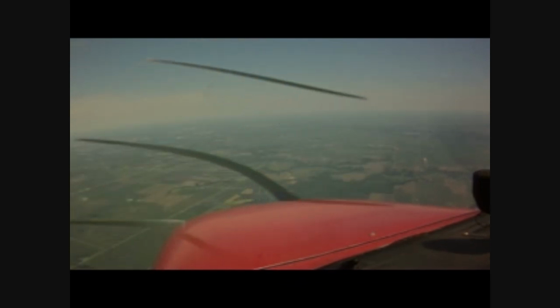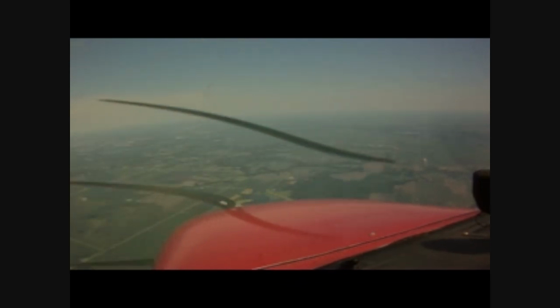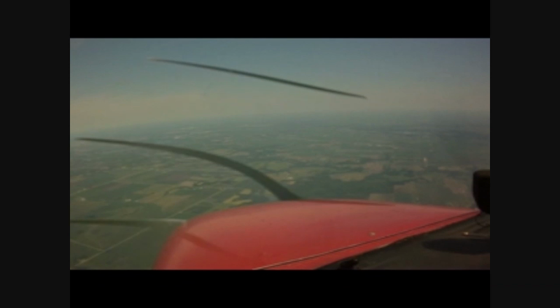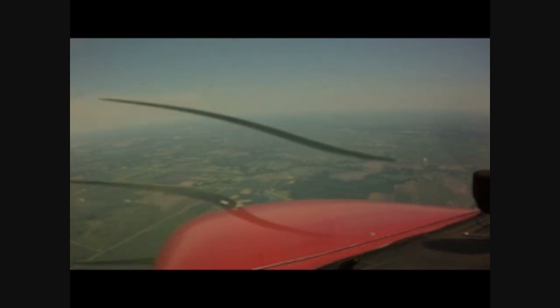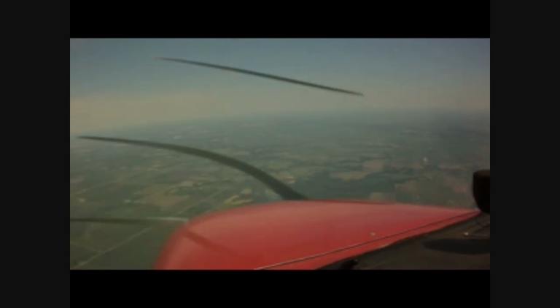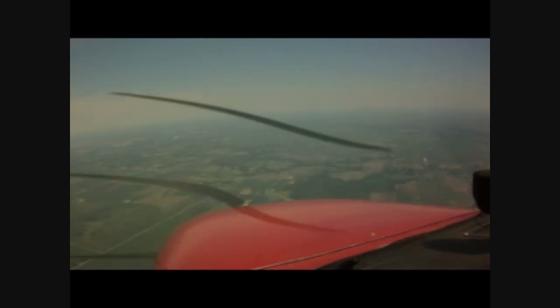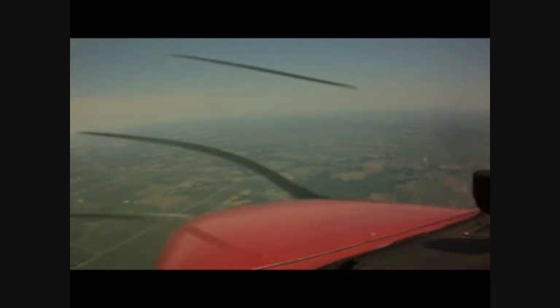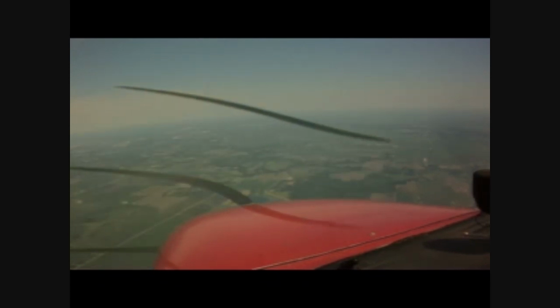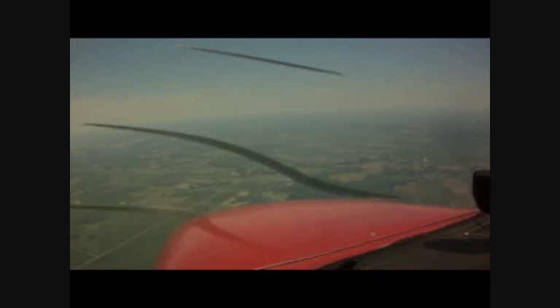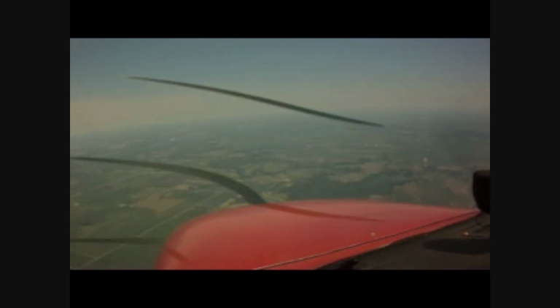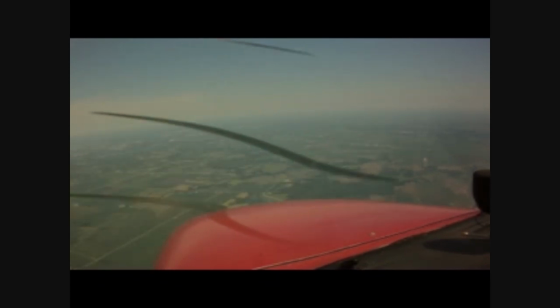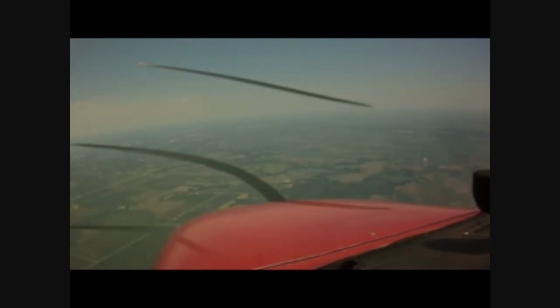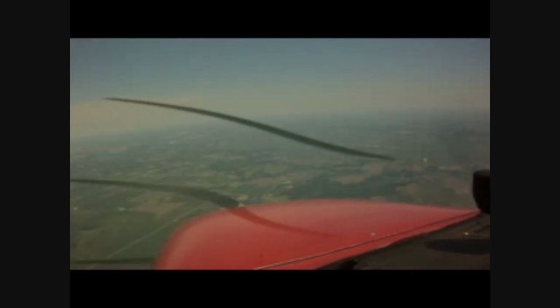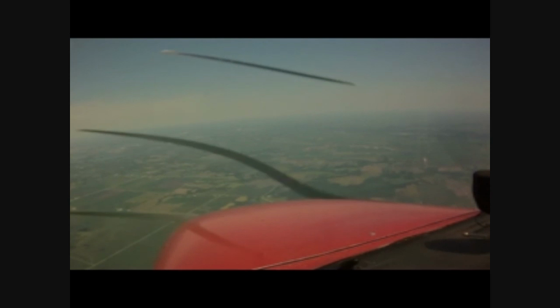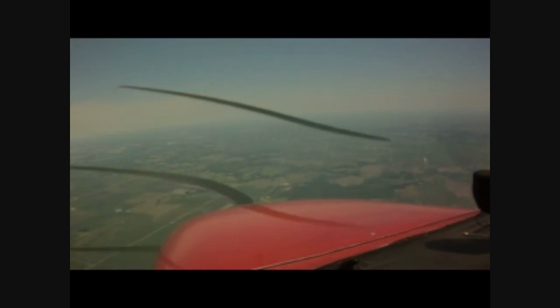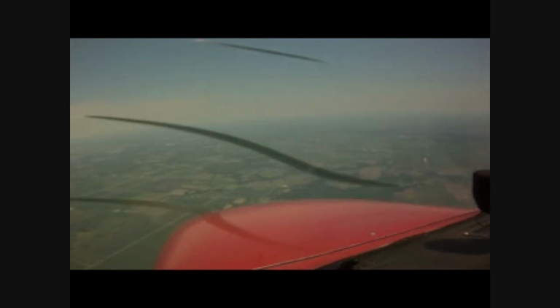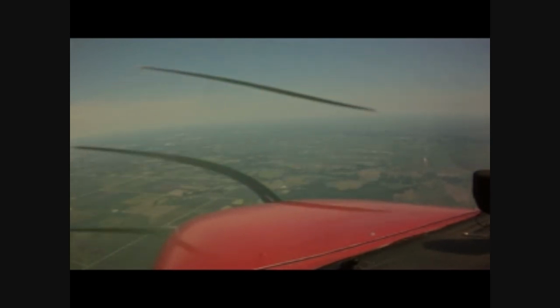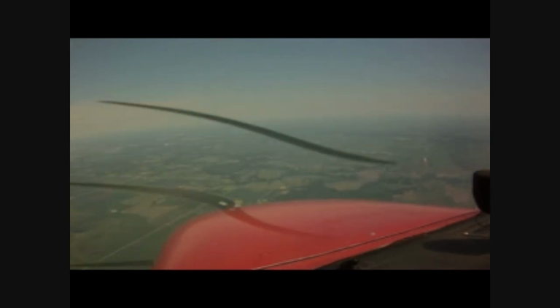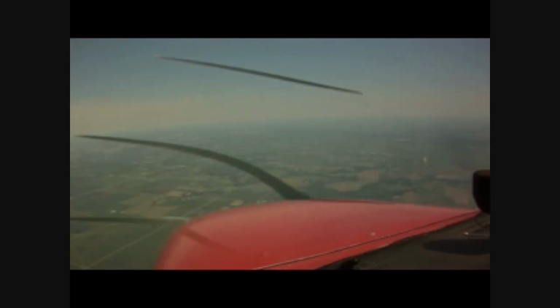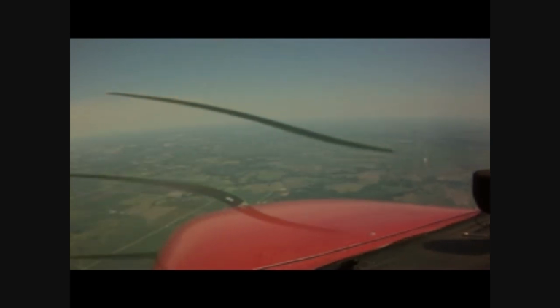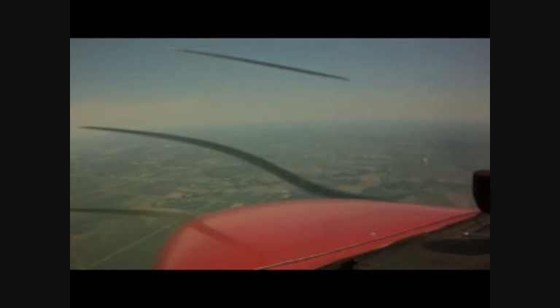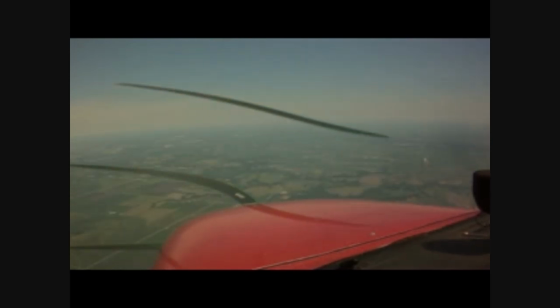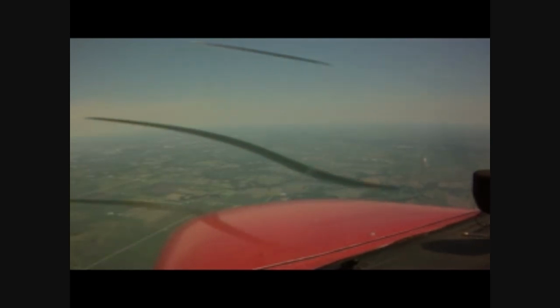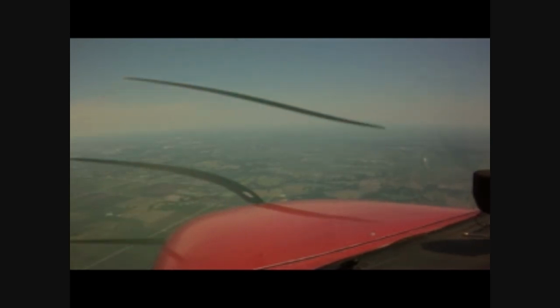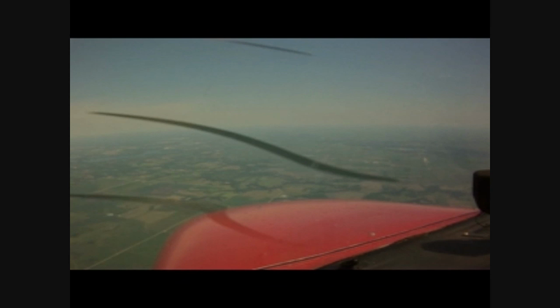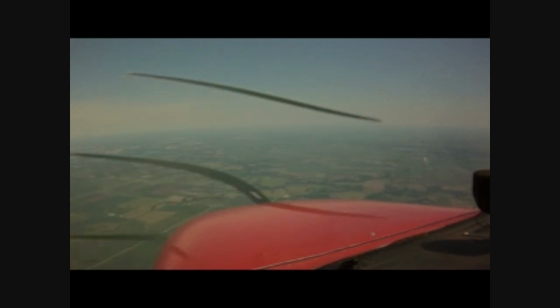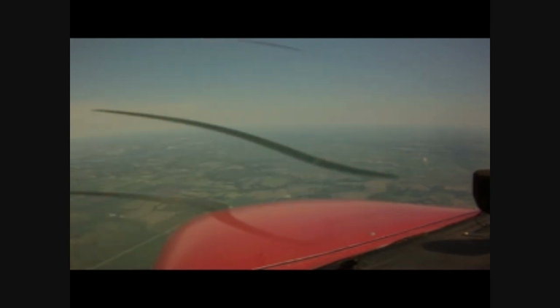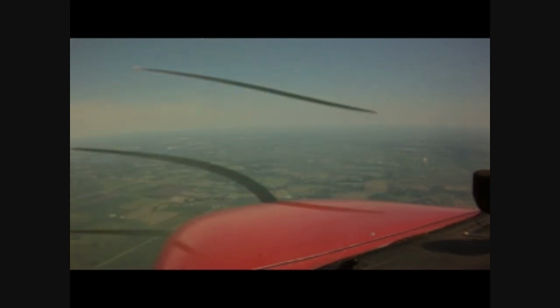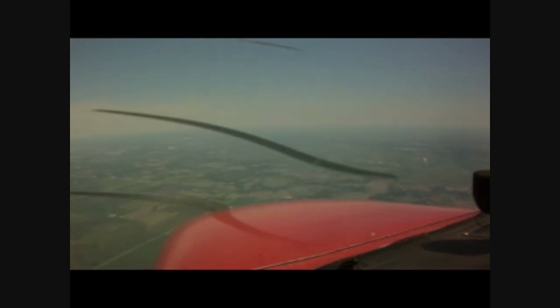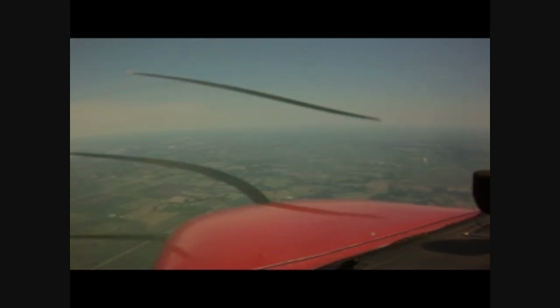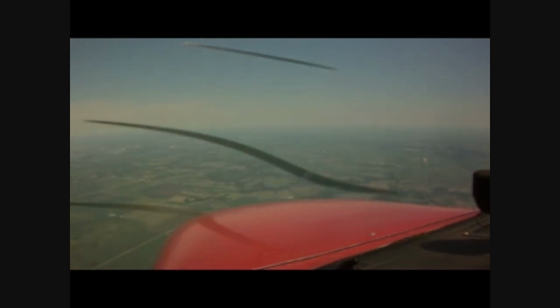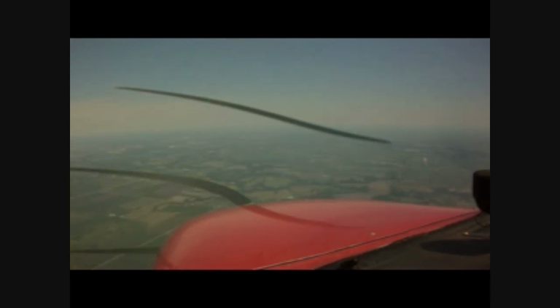Bravo, 1 on tower, range 1-2-1-4-5-2-2. N-9-3, Mike Tango, Springfield Tower, runway 2-2, cleared to land, traffic crossing runway 3-1, hold short runway 2-2. Roger, copy, N-9-3, cleared to land runway 2-2.